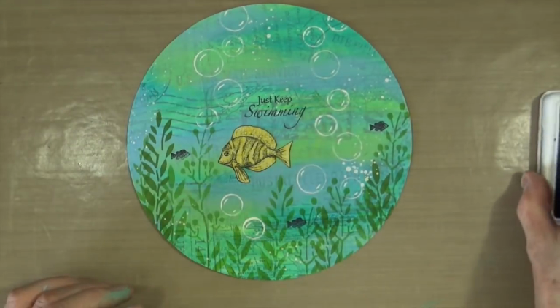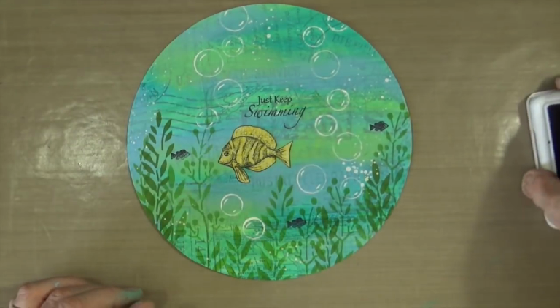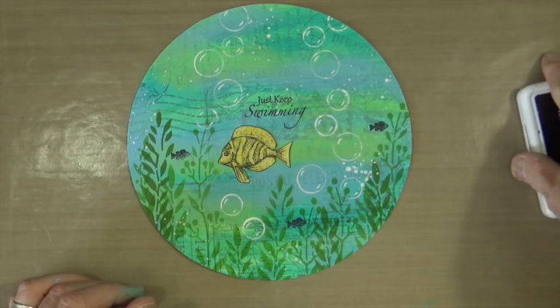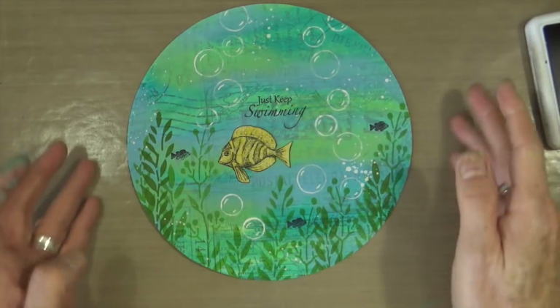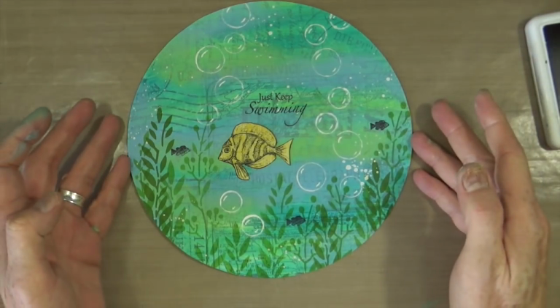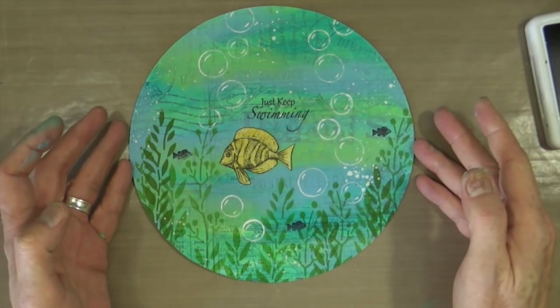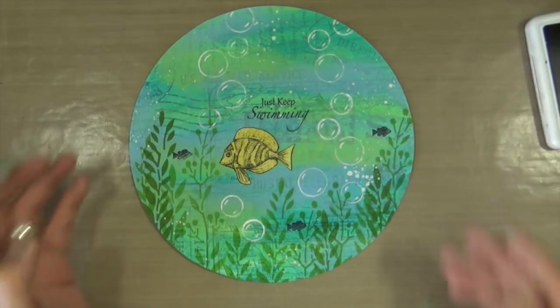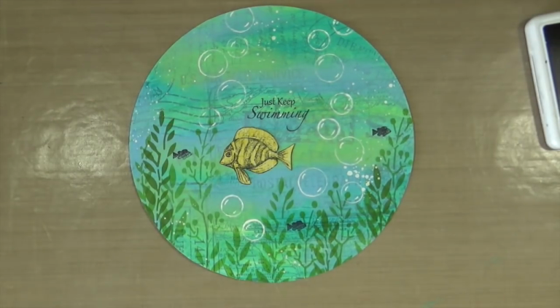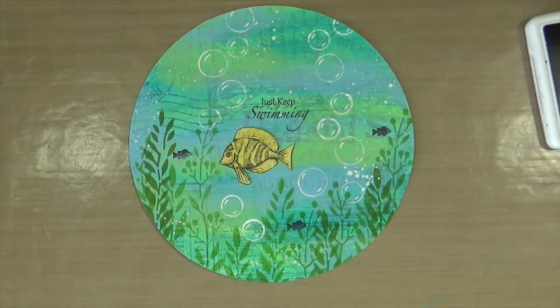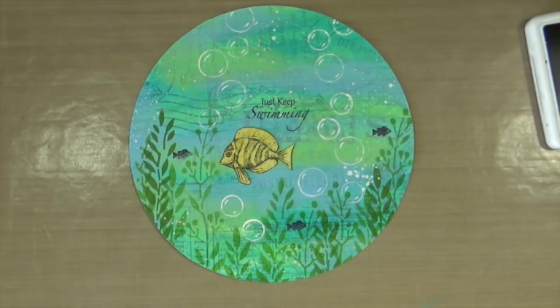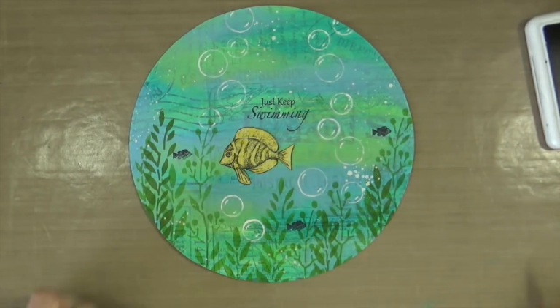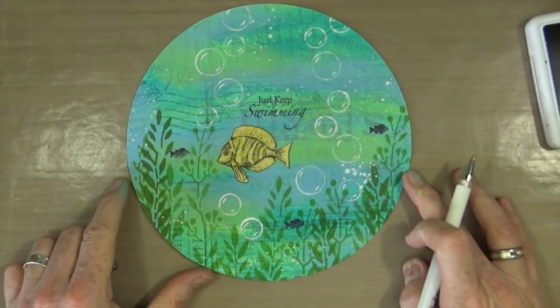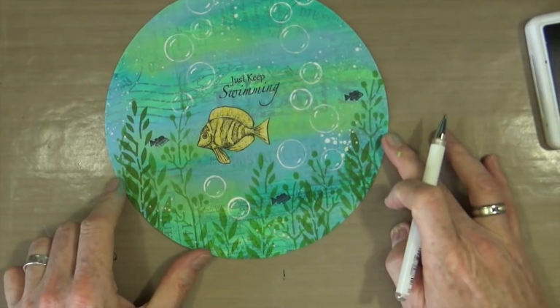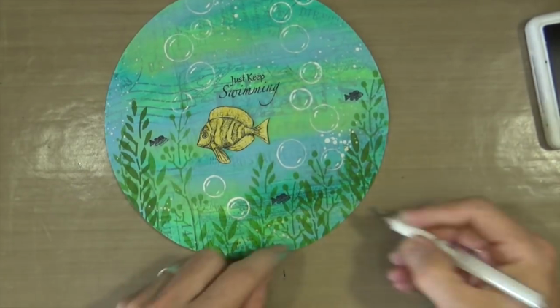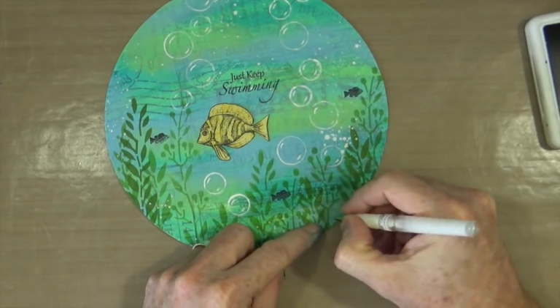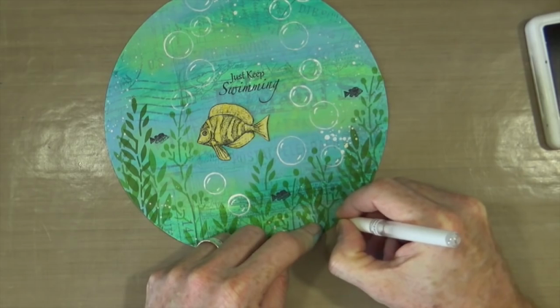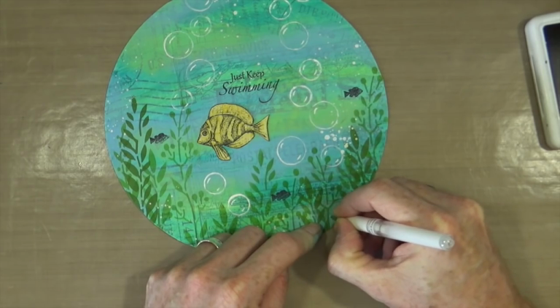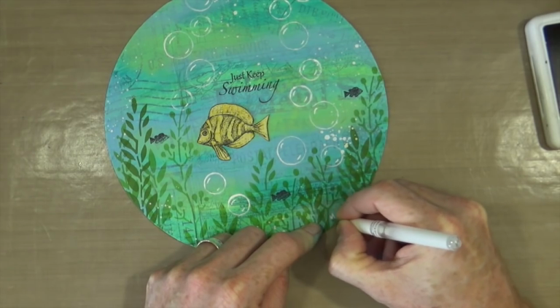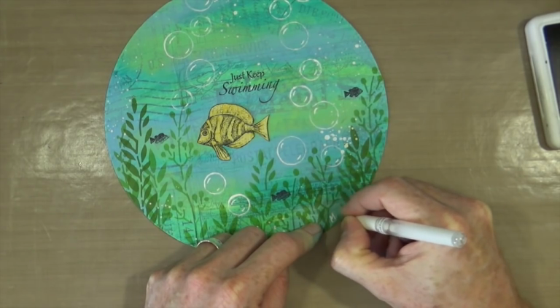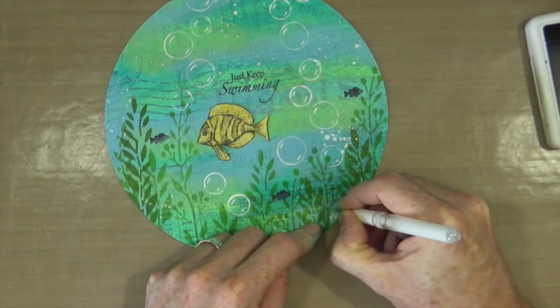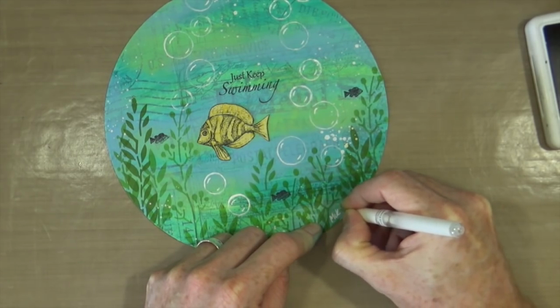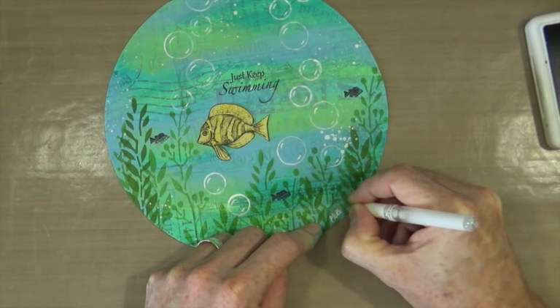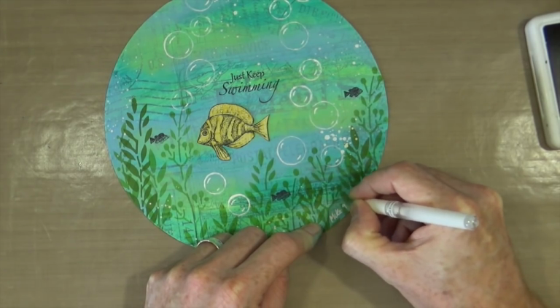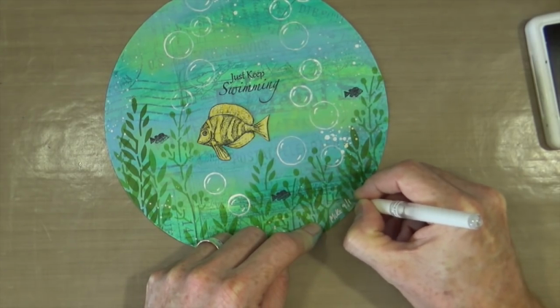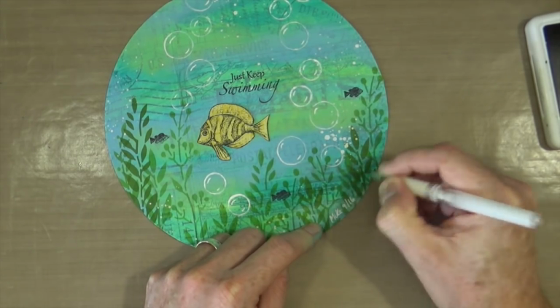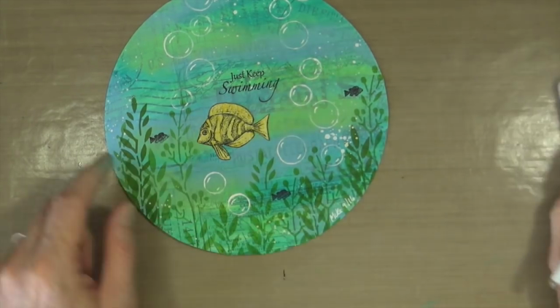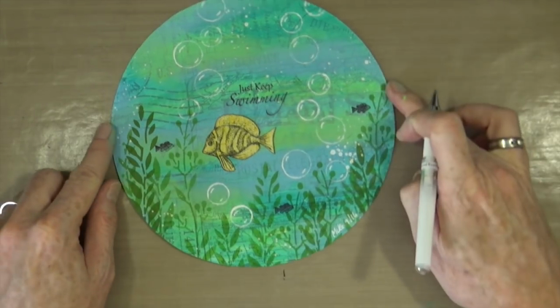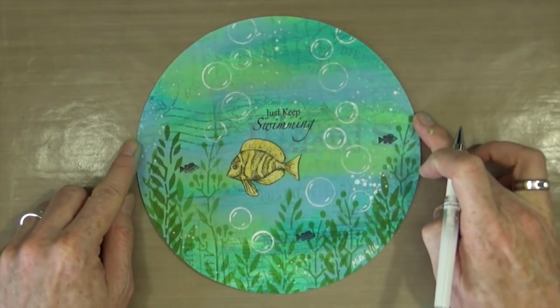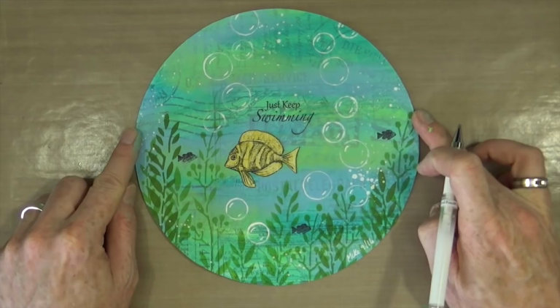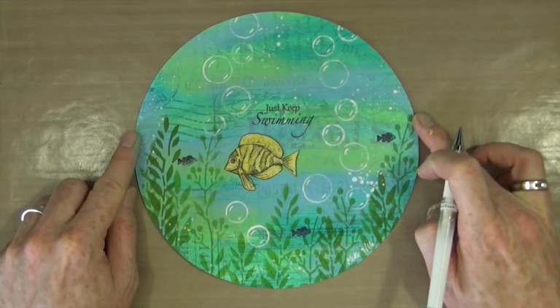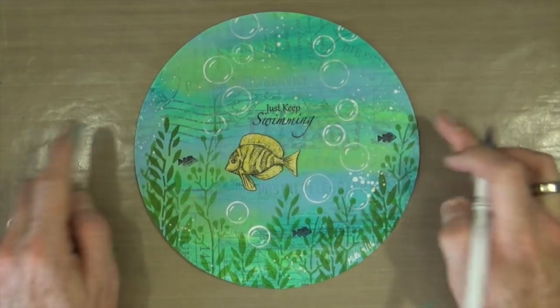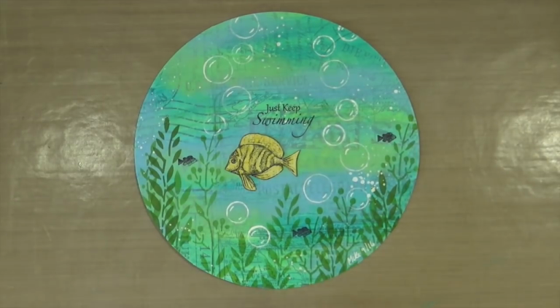I'm very happy with the way it turned out. All I have to do now is grab my white pen and do my usual — just sign and date — and then I'm going to call this page complete. We're done and dusted.